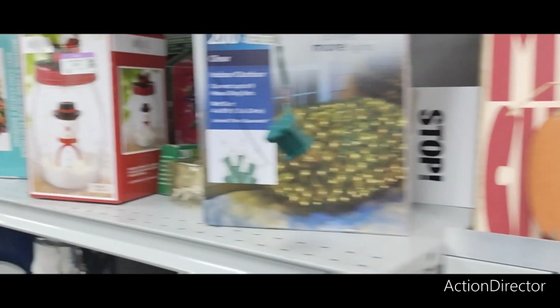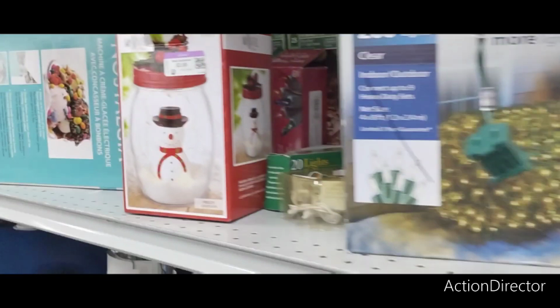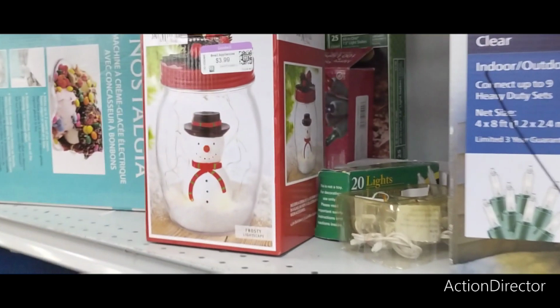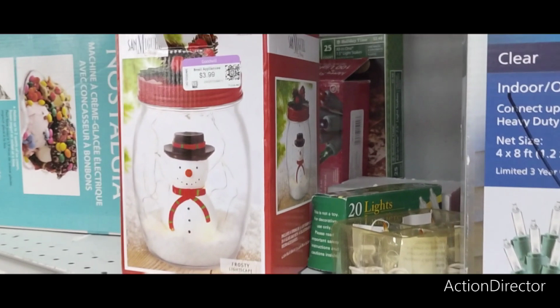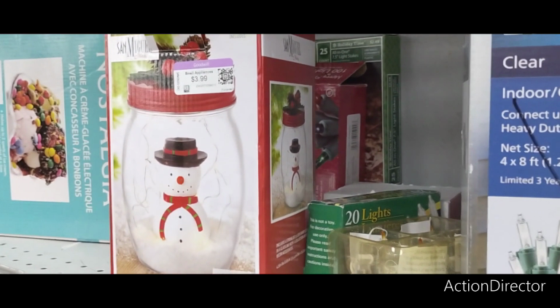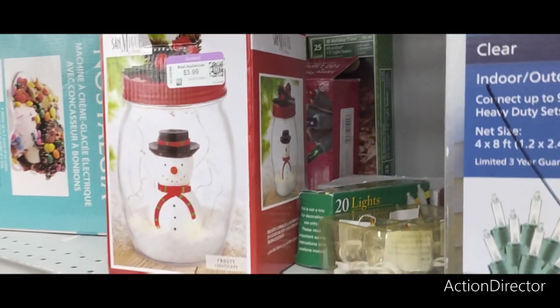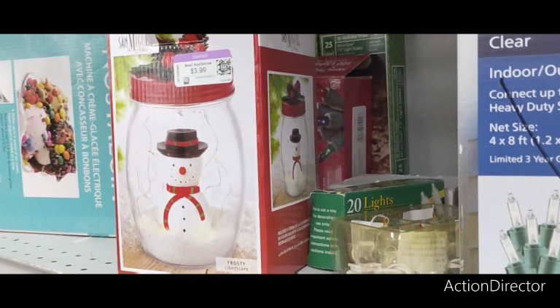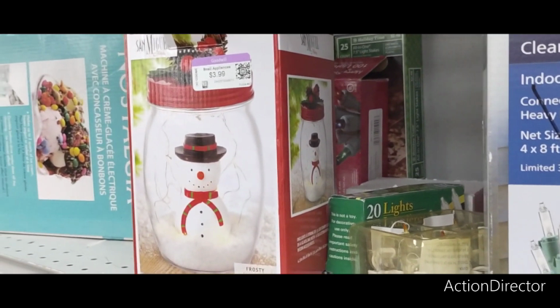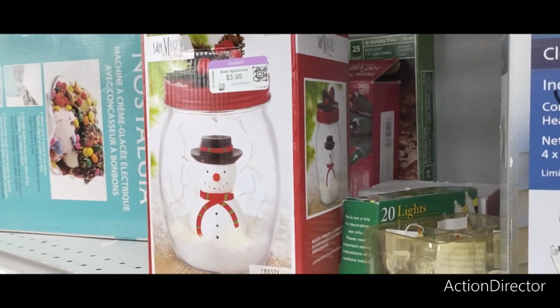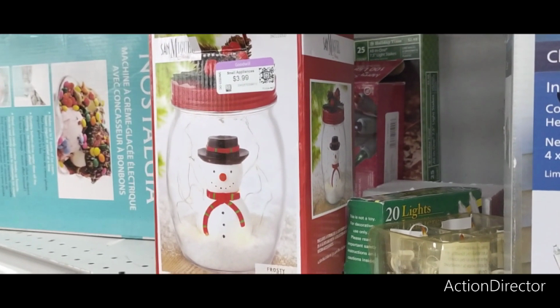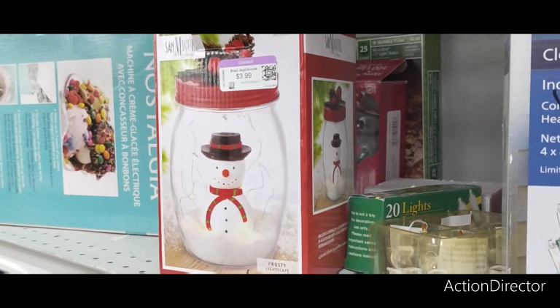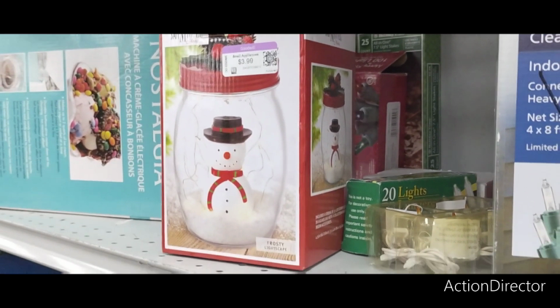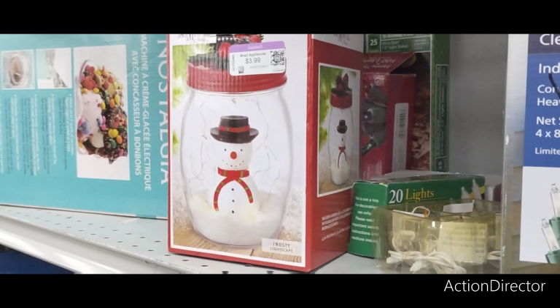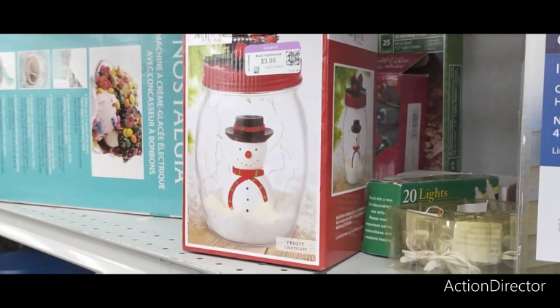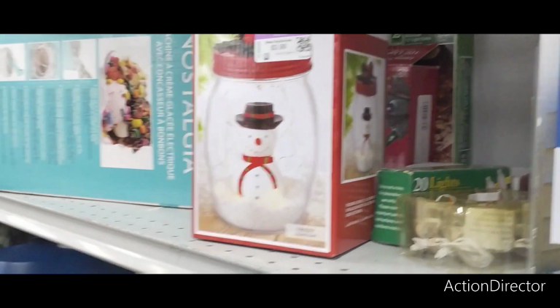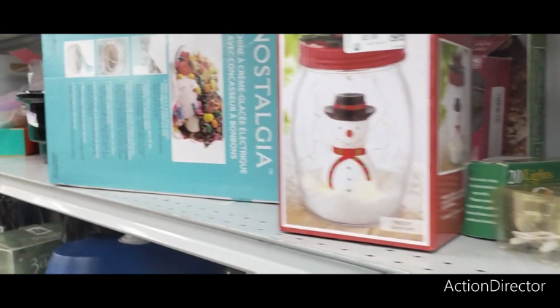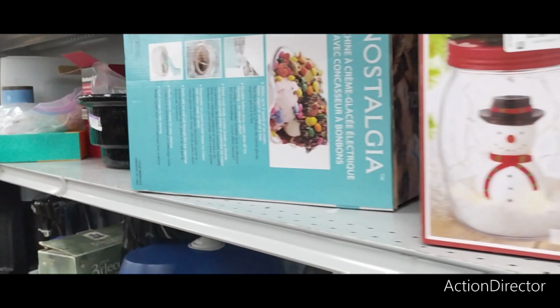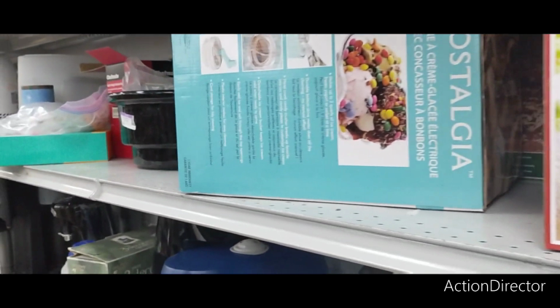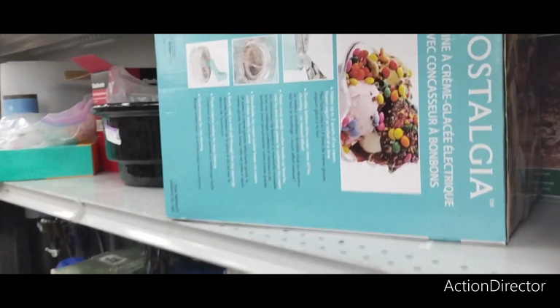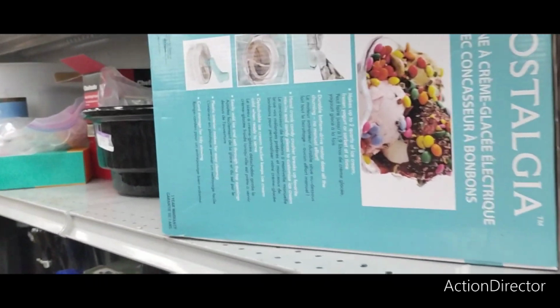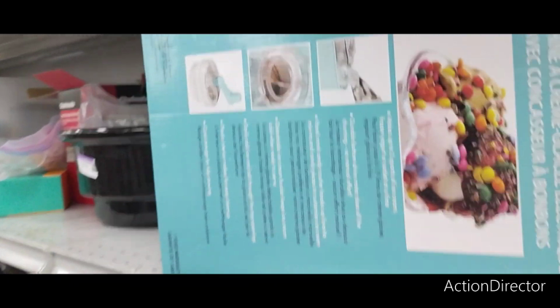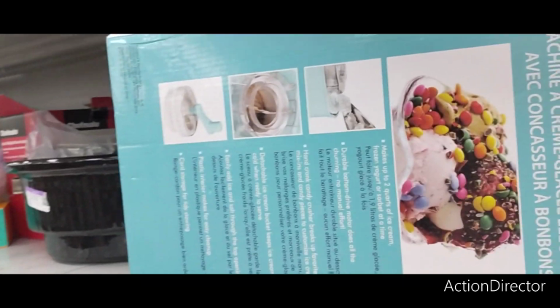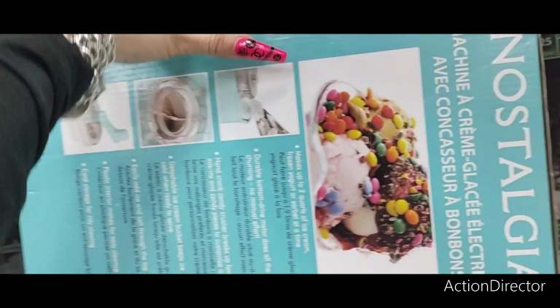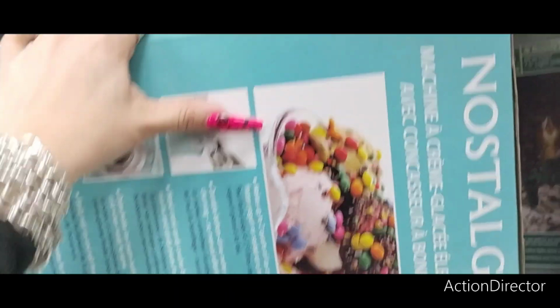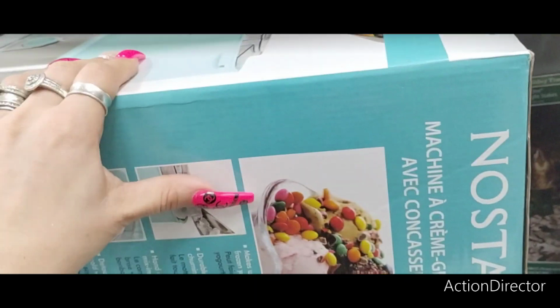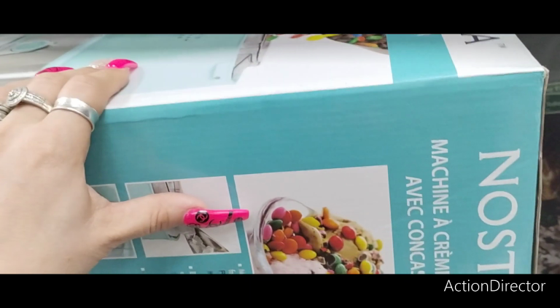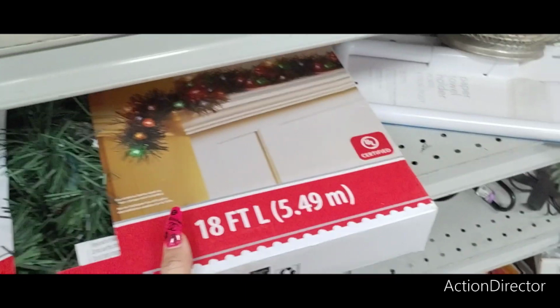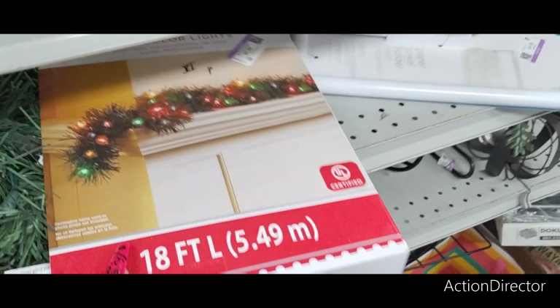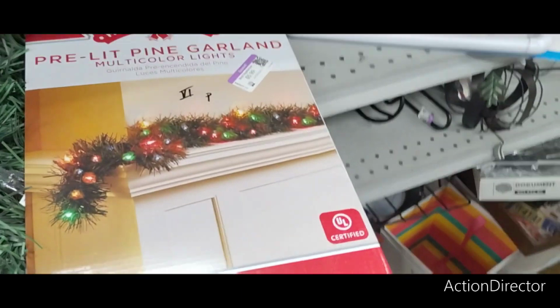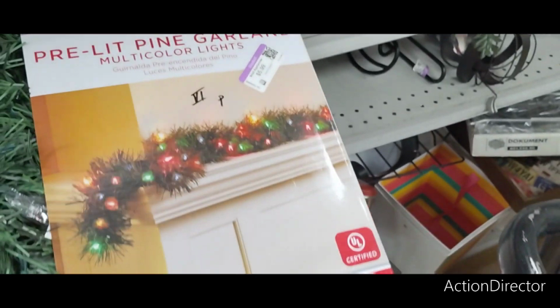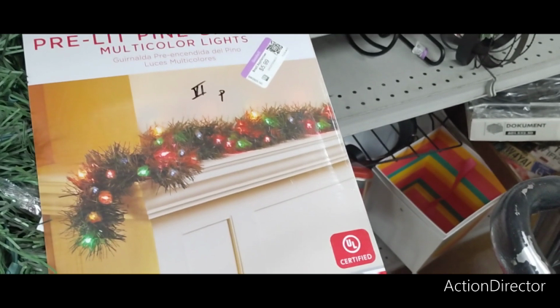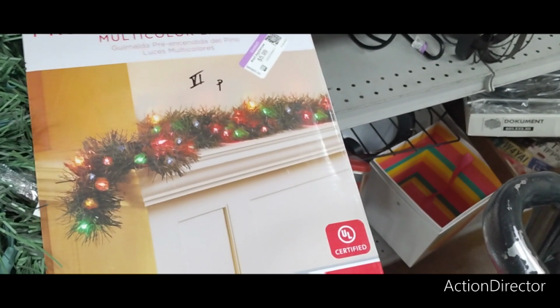They also have this for $3.99 — that's a cute little jar. A little cute topper. Nostalgia. So that was my husband — he just wanted to give me an update on Fancy.